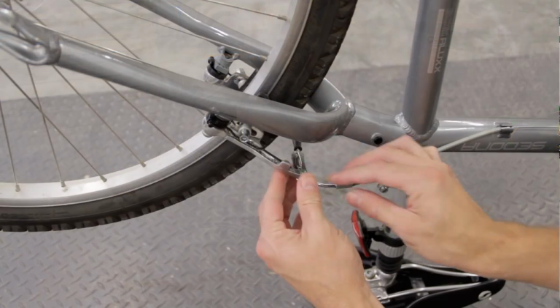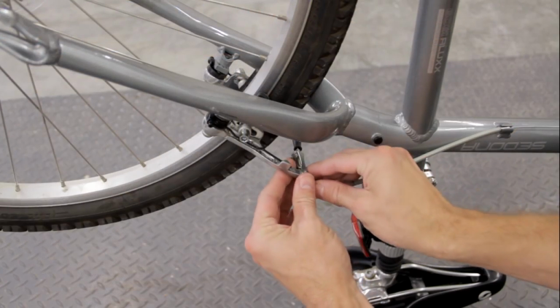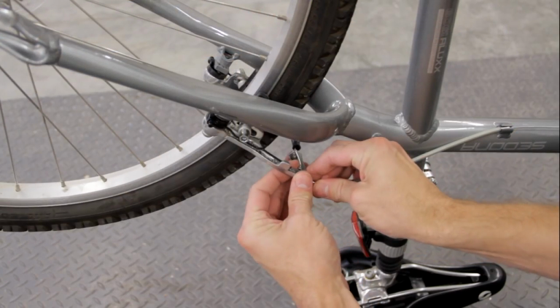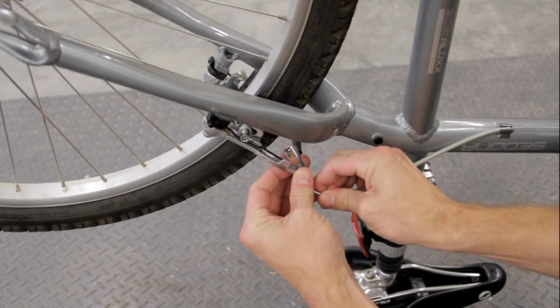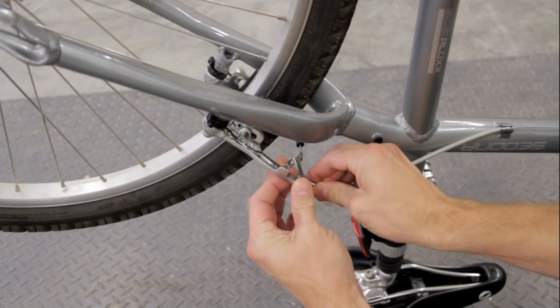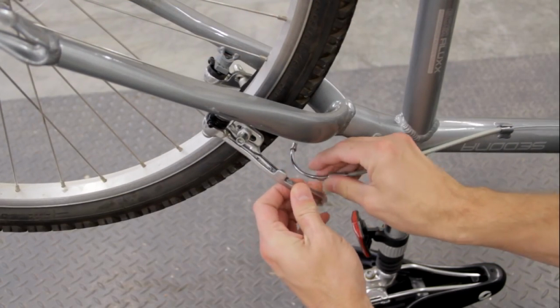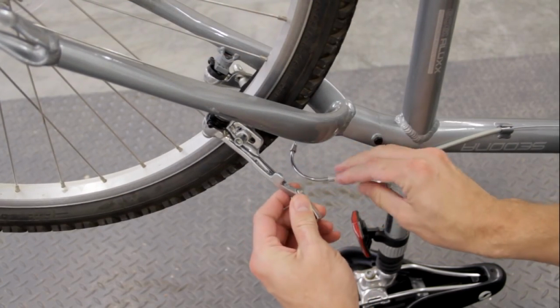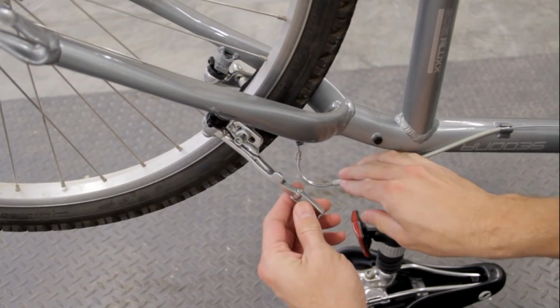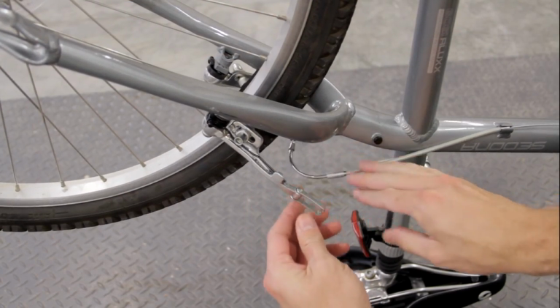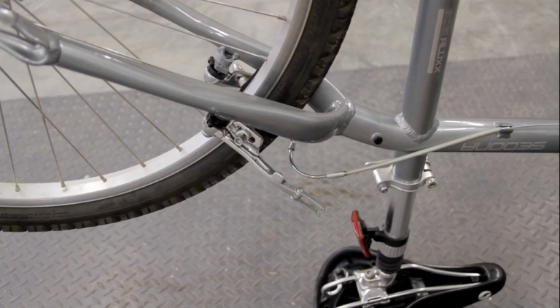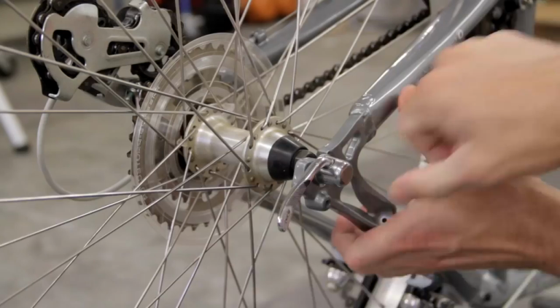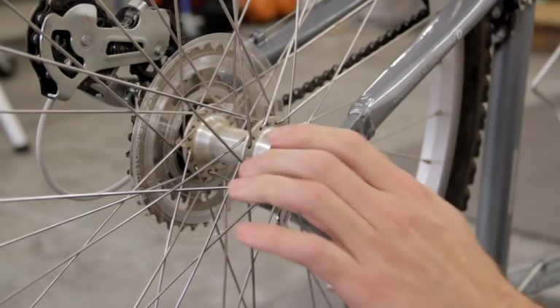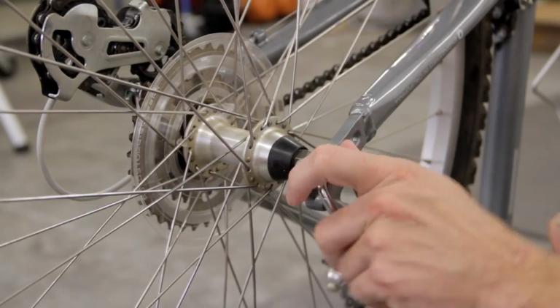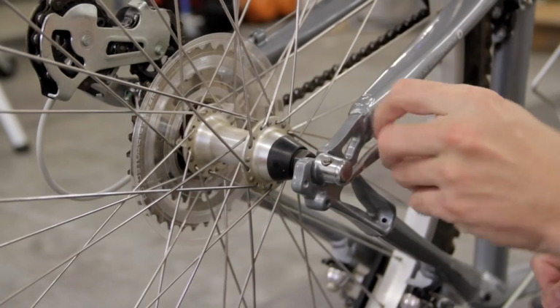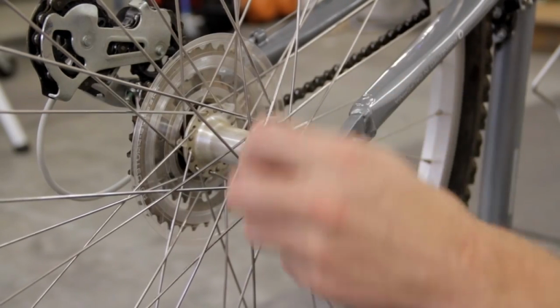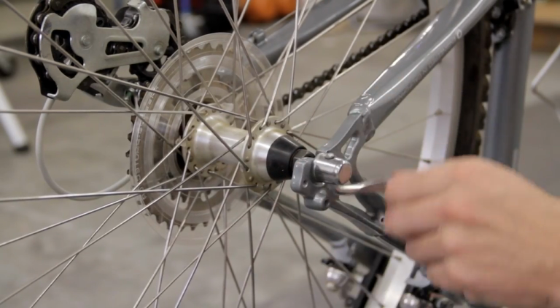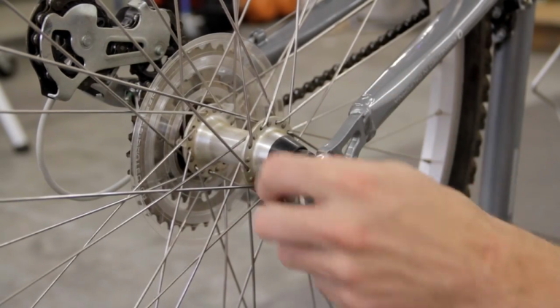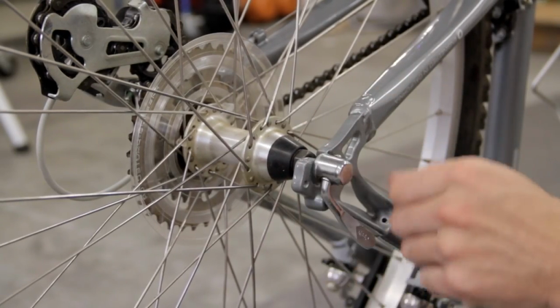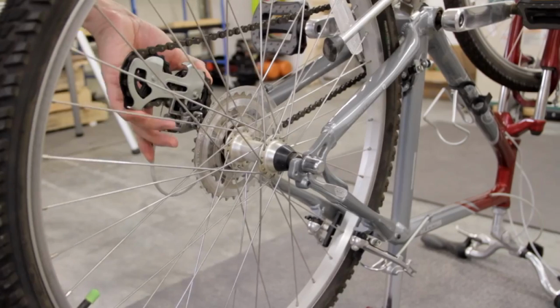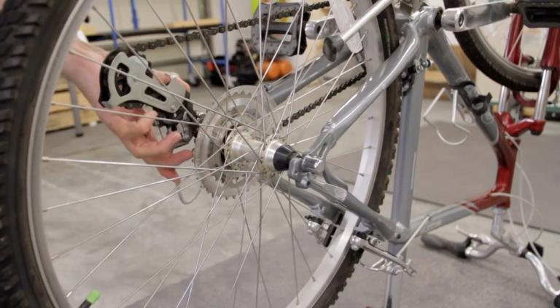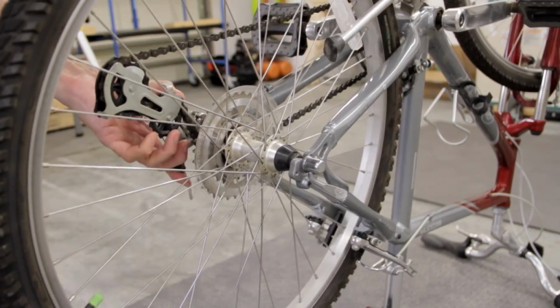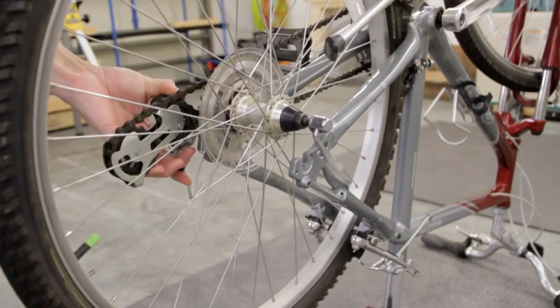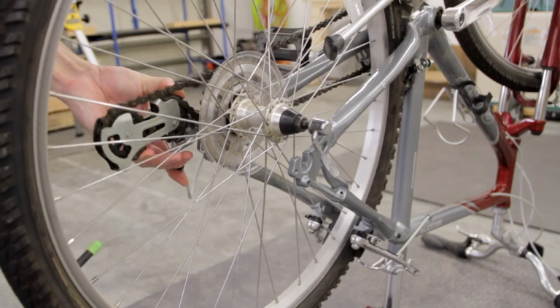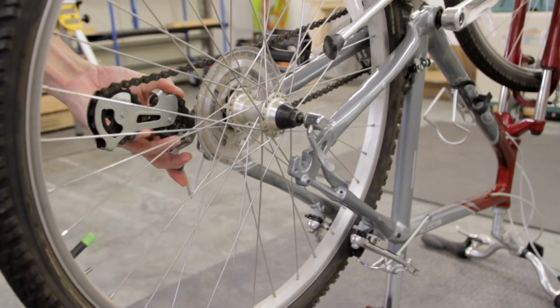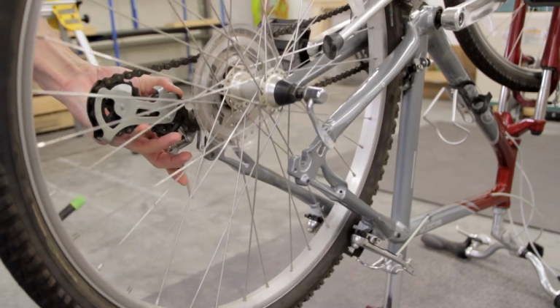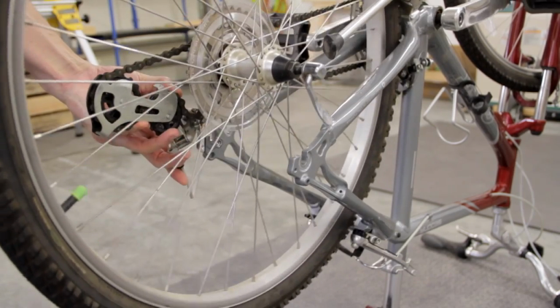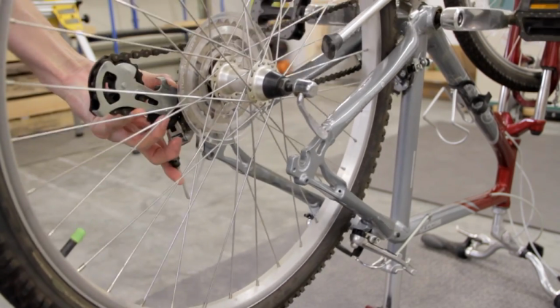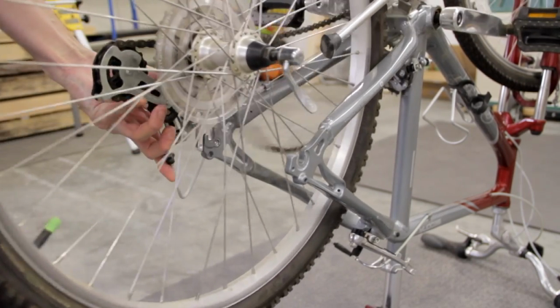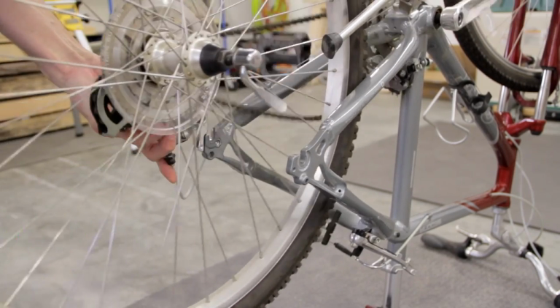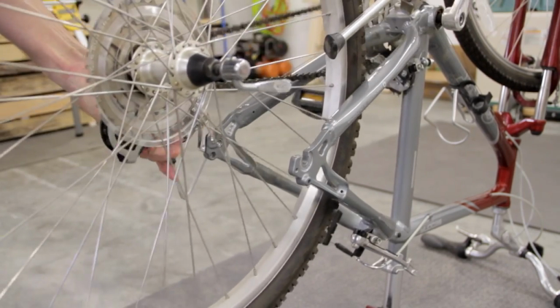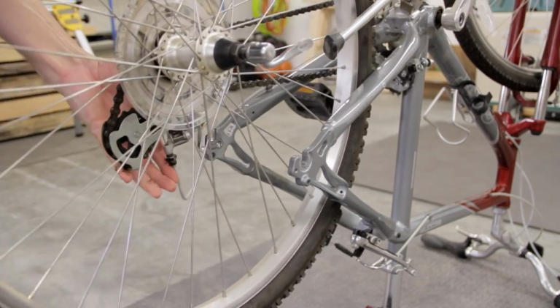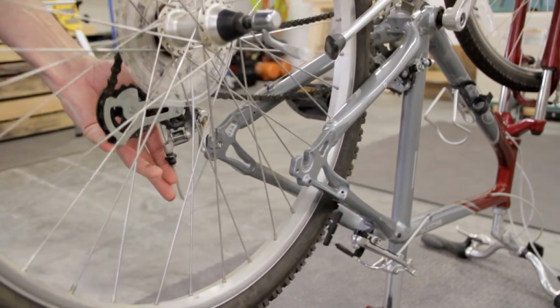Since this kit is replacing the rear wheel, I started by loosening the brake cable and then I loosened the quick release lever on the wheel. With it loose I just held down the derailleur and lifted up on the rear wheel to remove it.